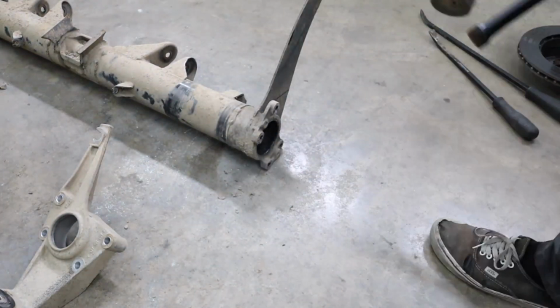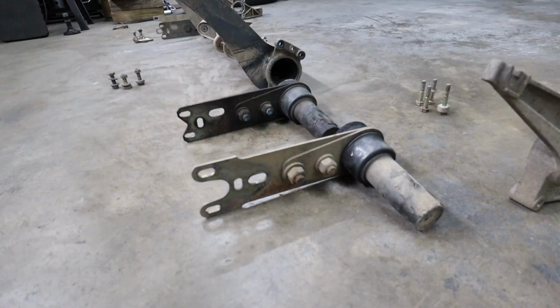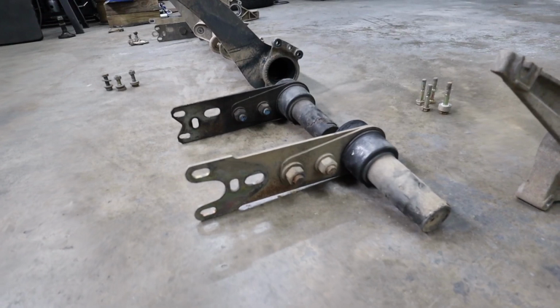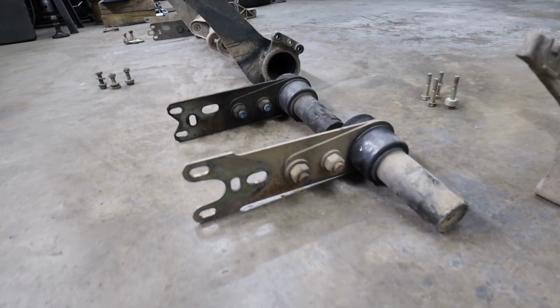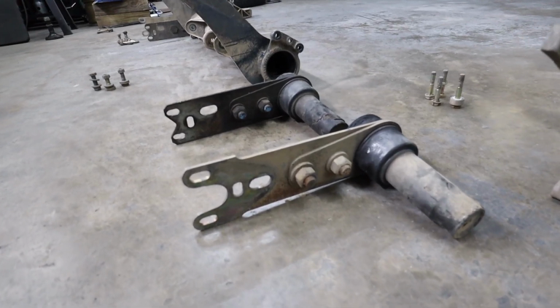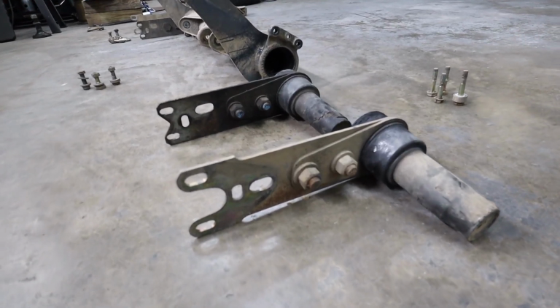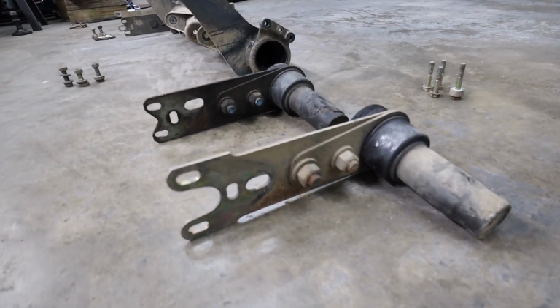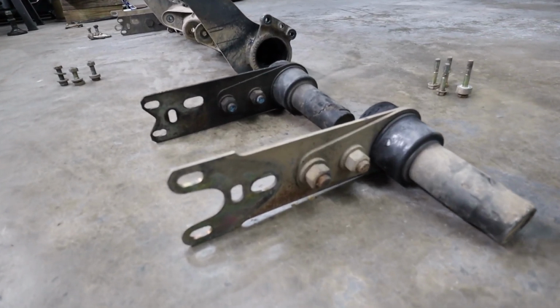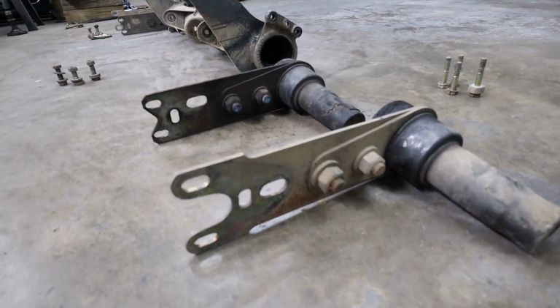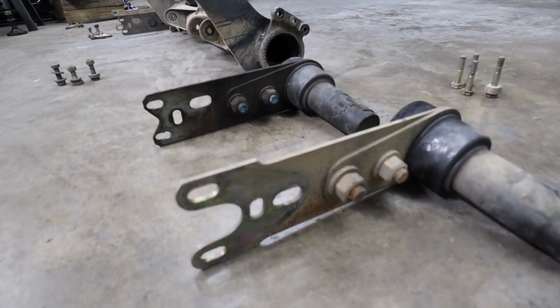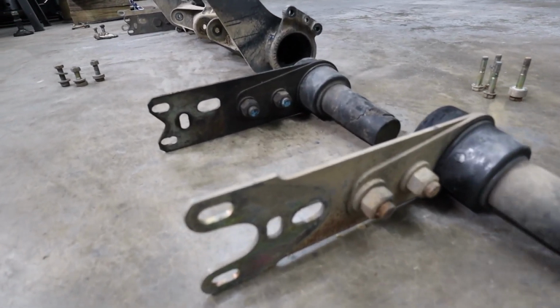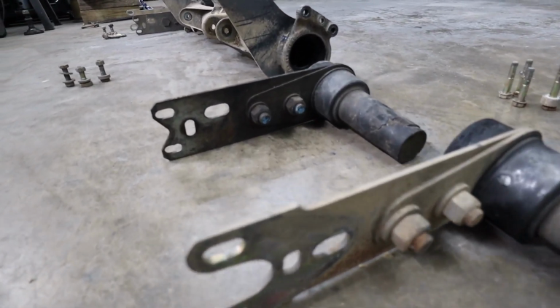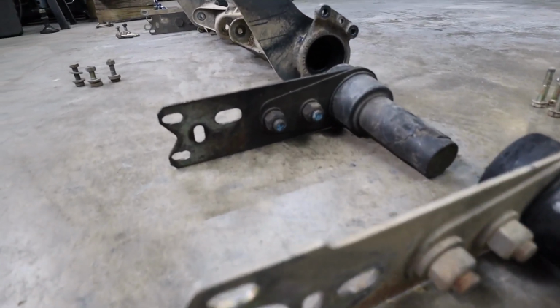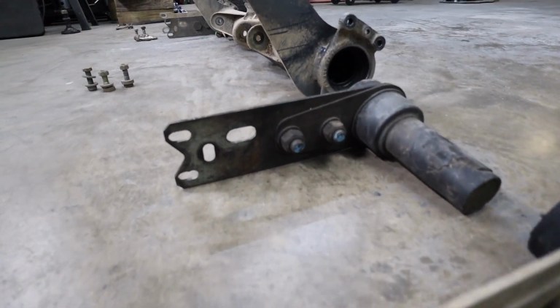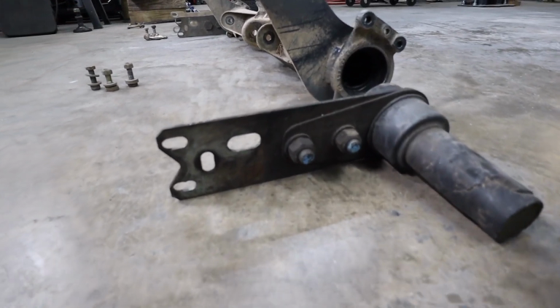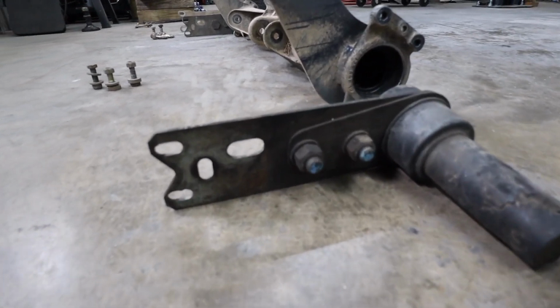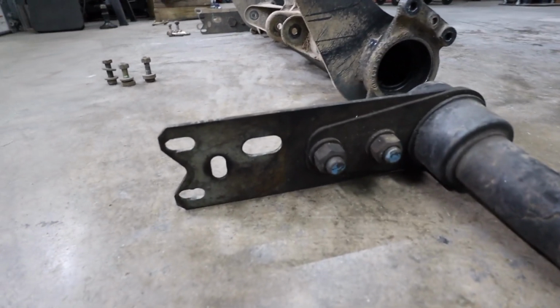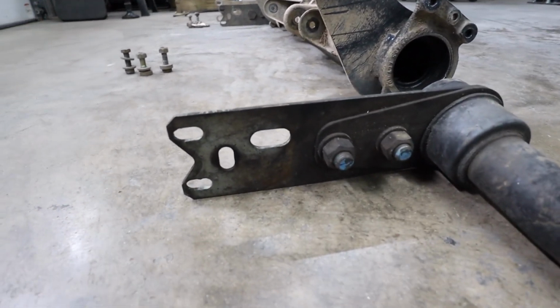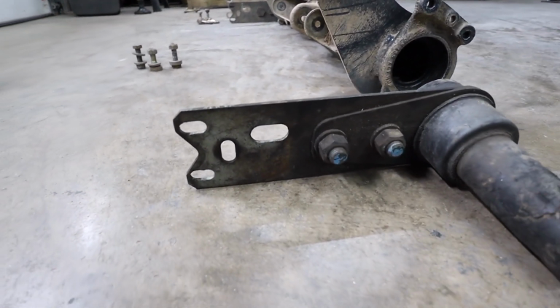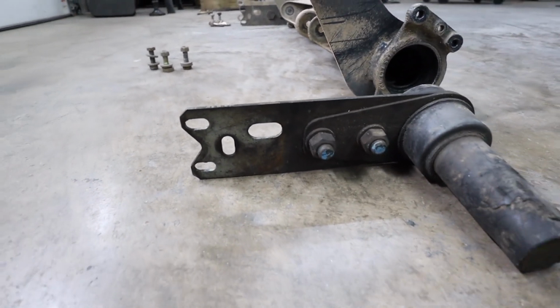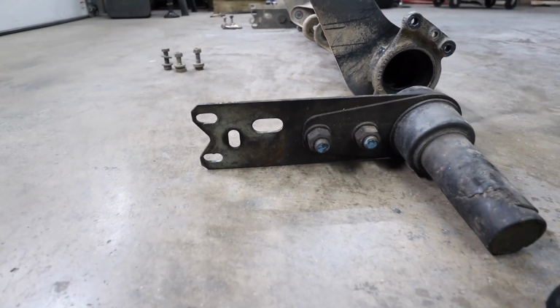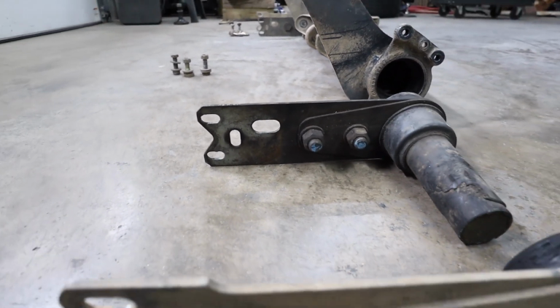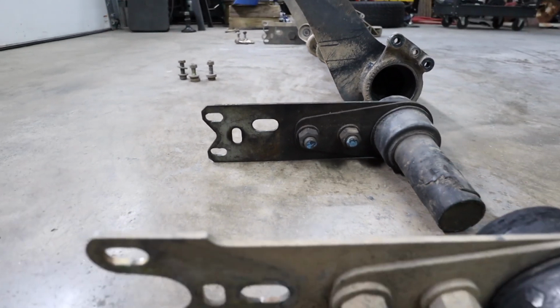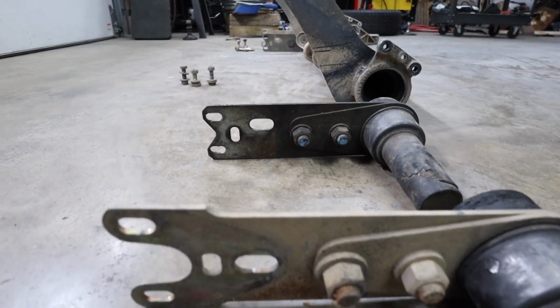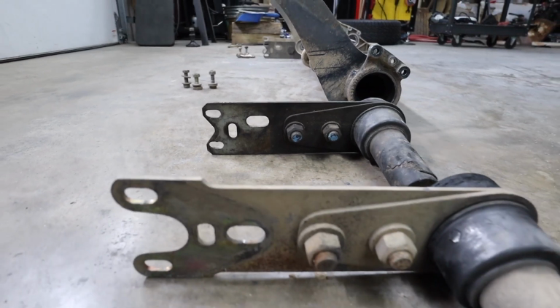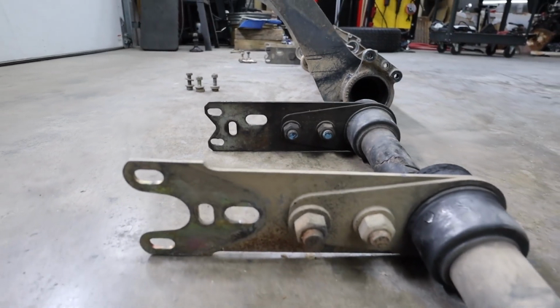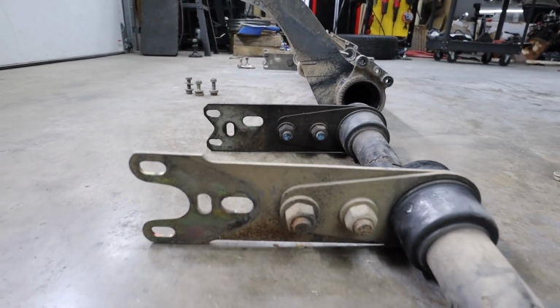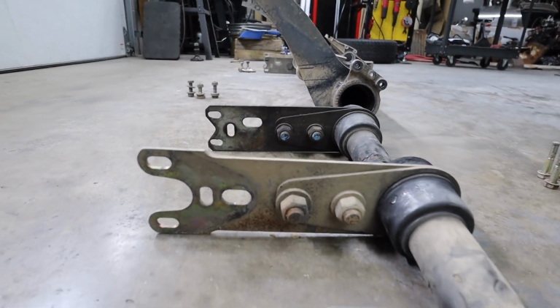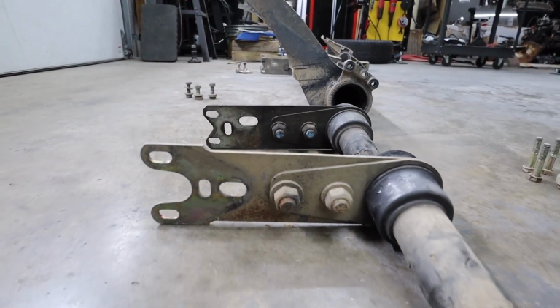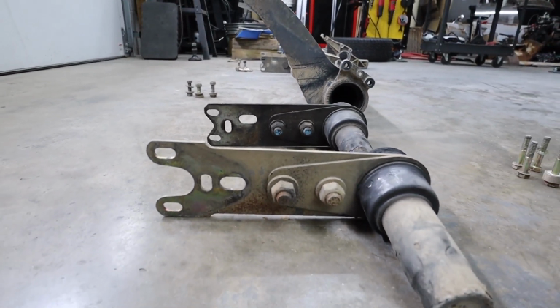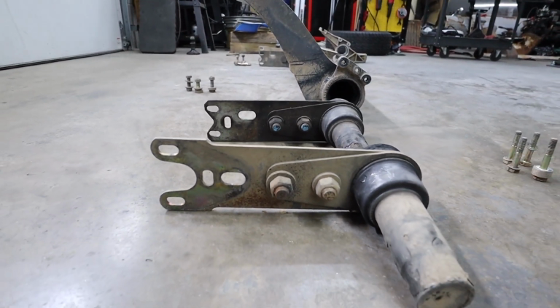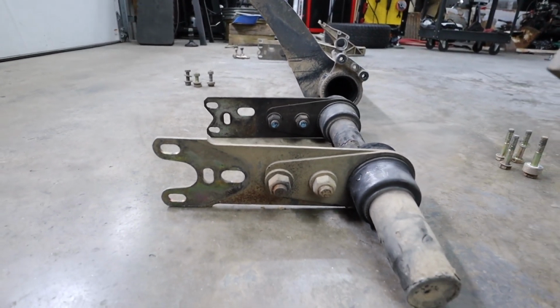Here you can see the difference in the spring plates between the early 944 and the late 944. The two rear mounts that bolt to the trailing arm — you can tell those are a little closer together on the early 944 than the late 944.